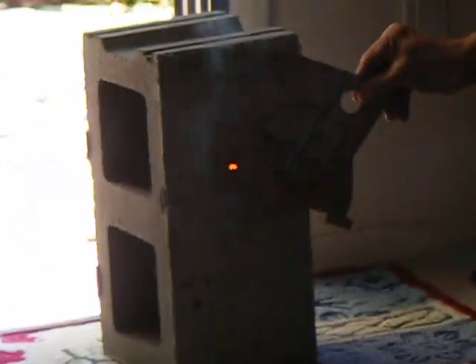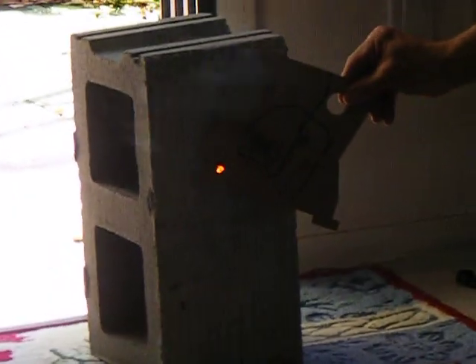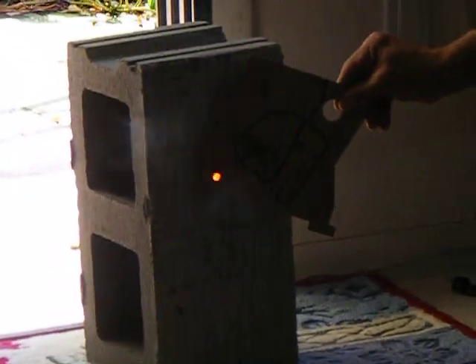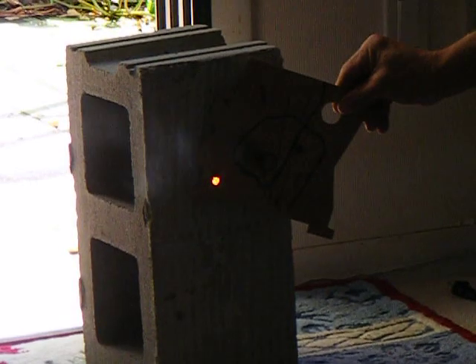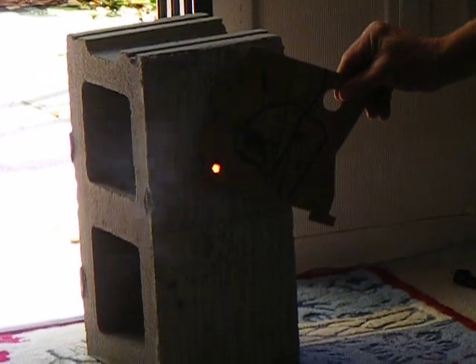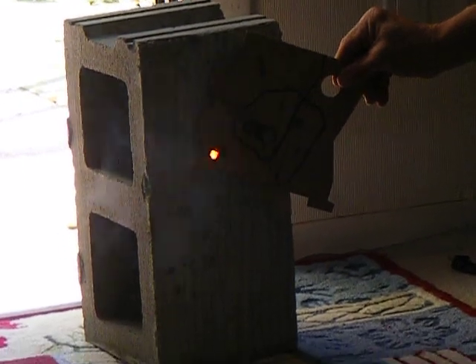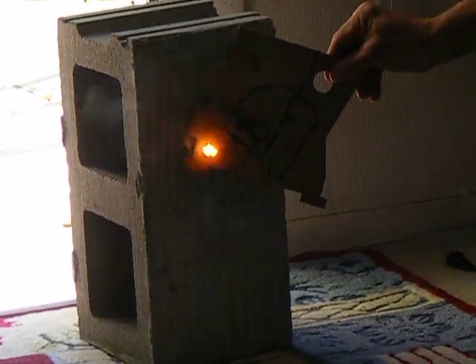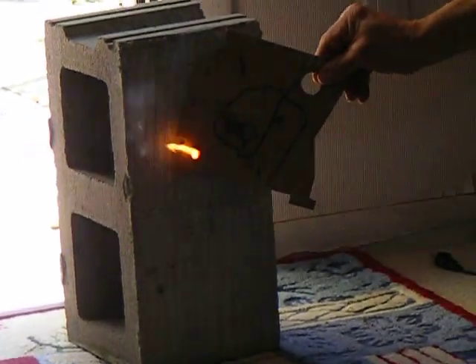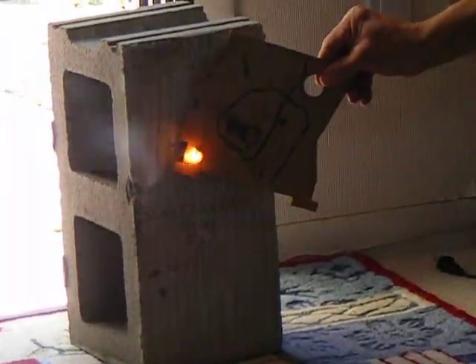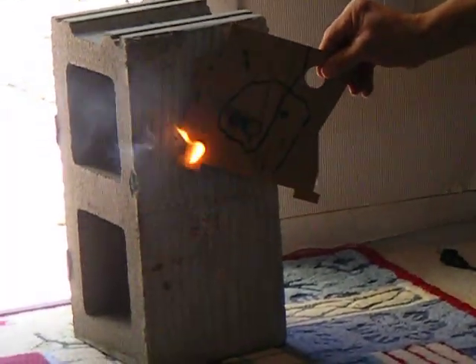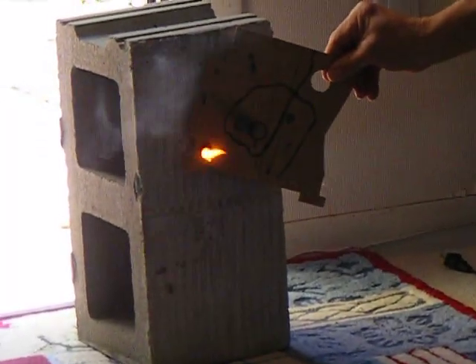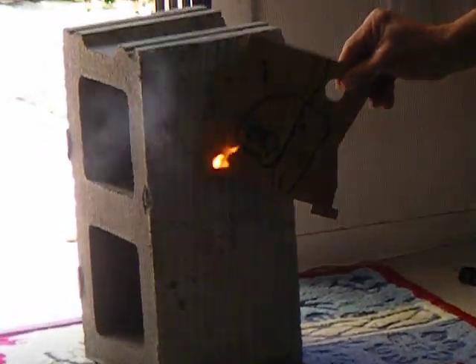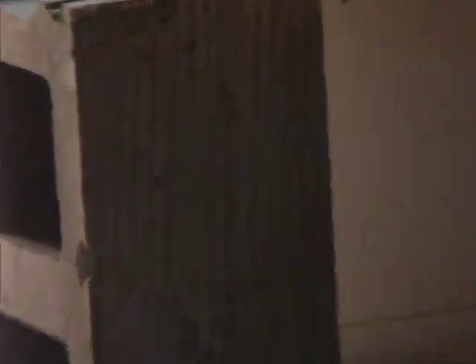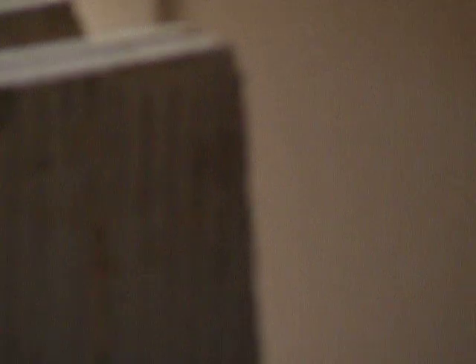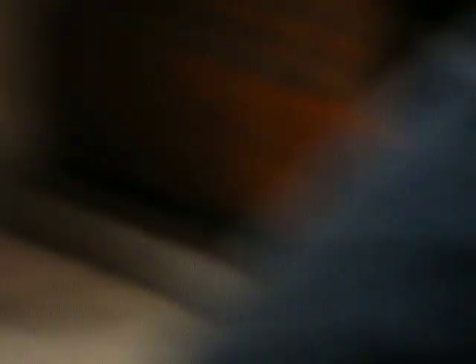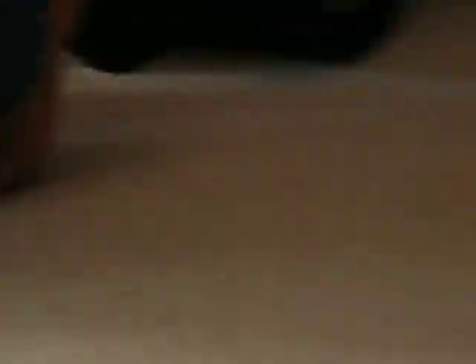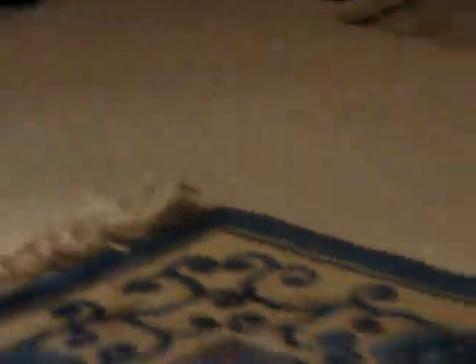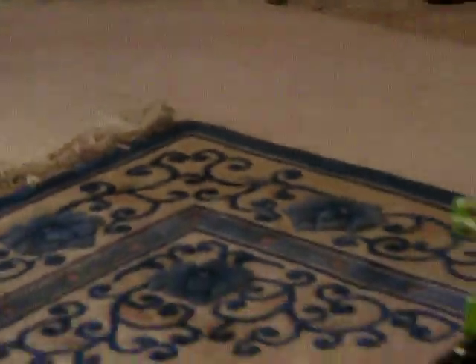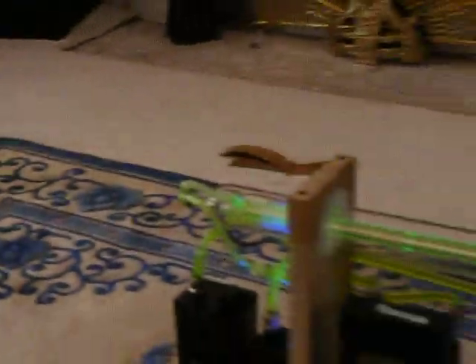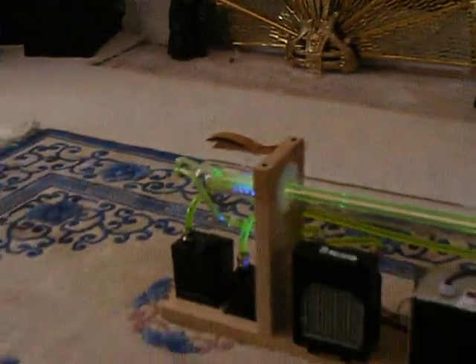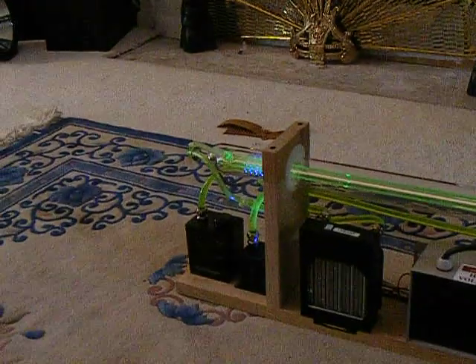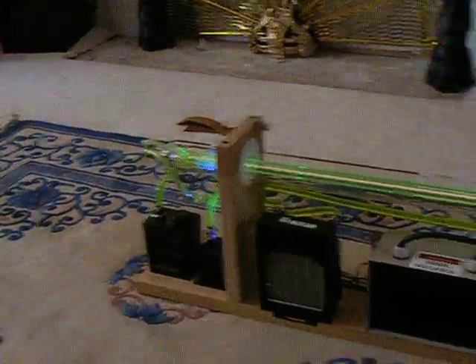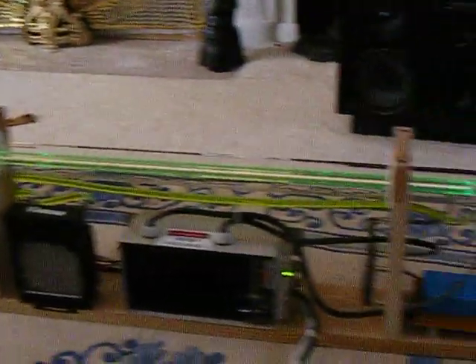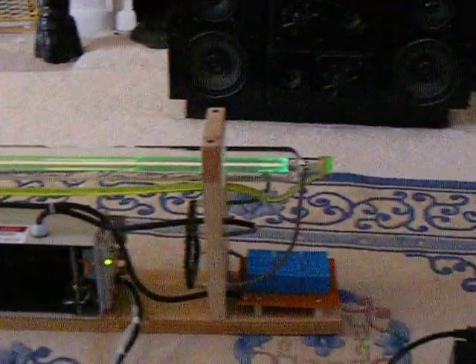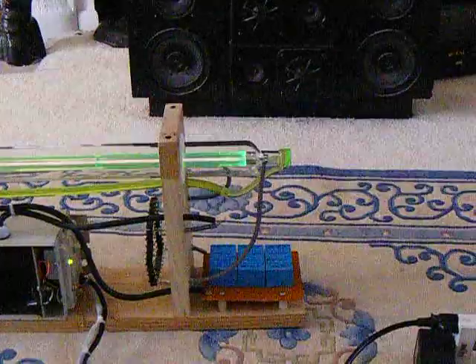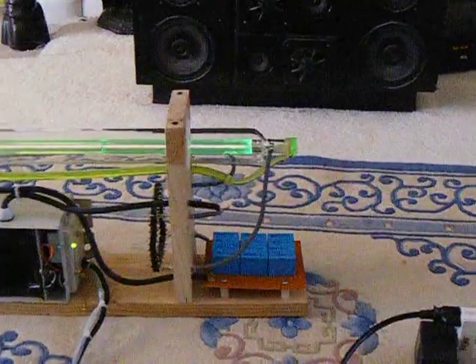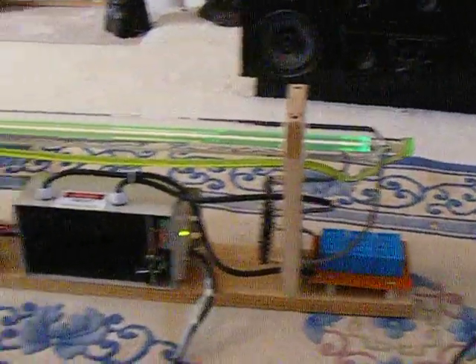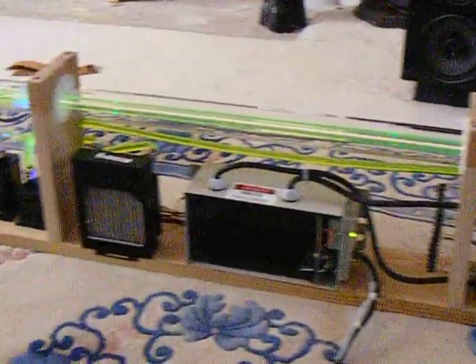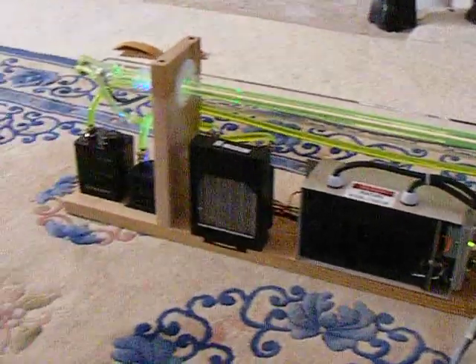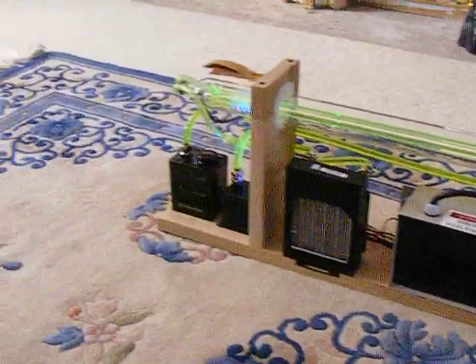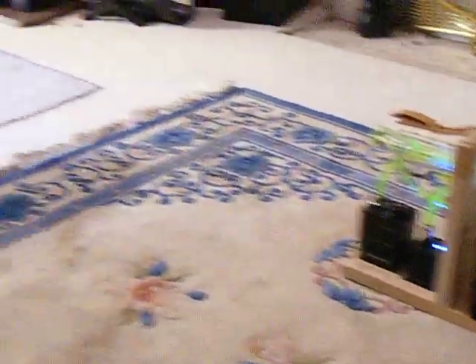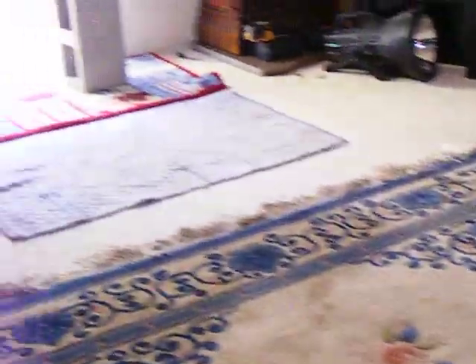Yeah. Too sweet. That's this thing. This laser. Now Randy, look how strong this thing is.